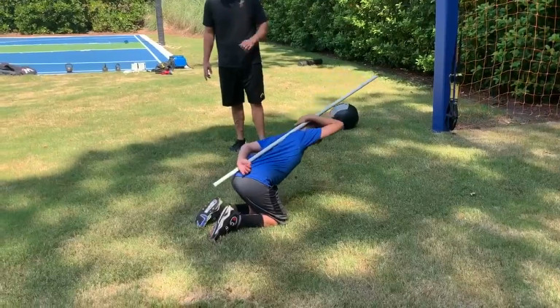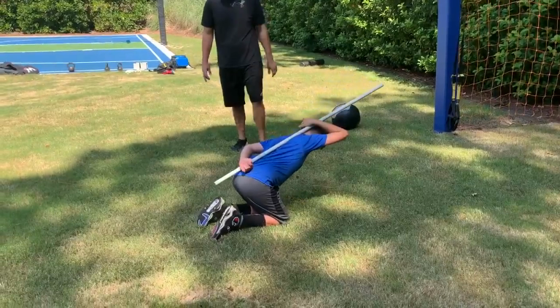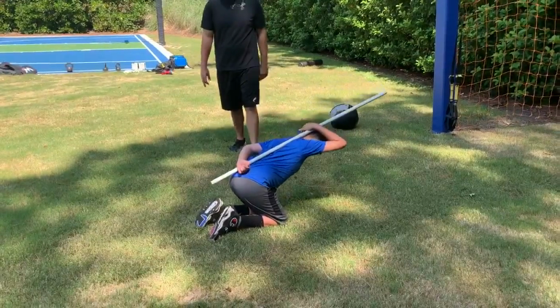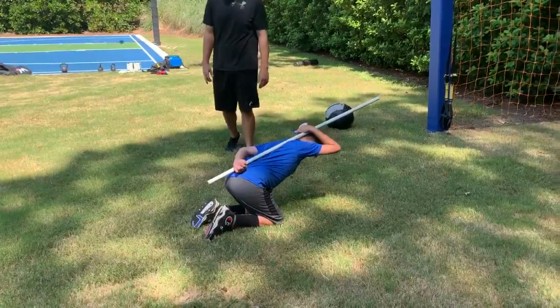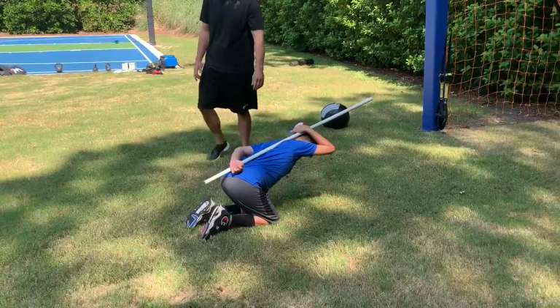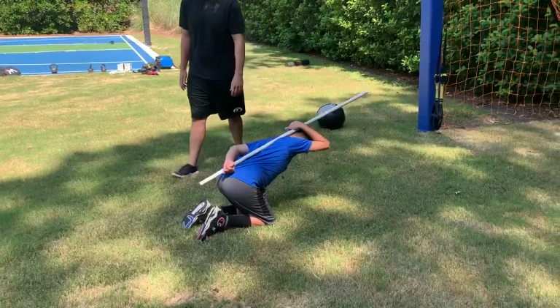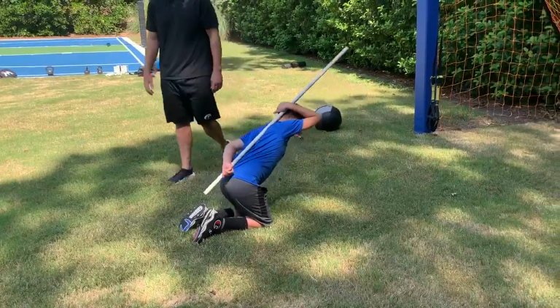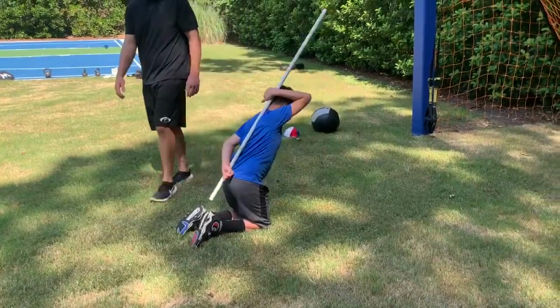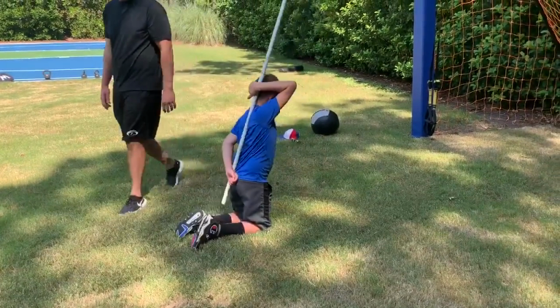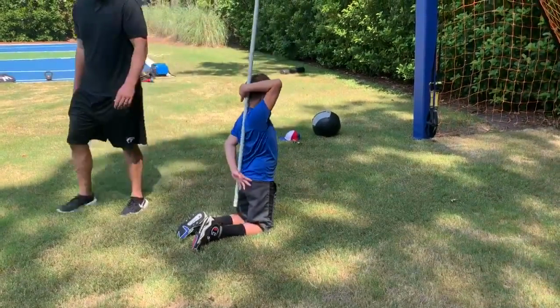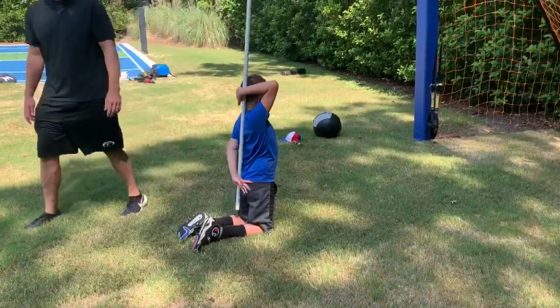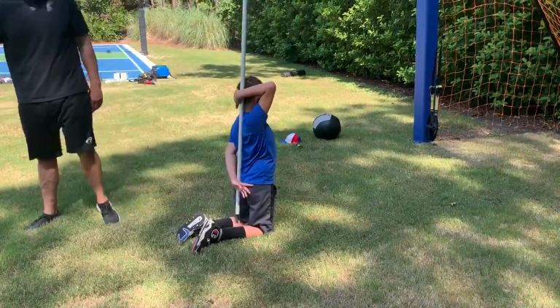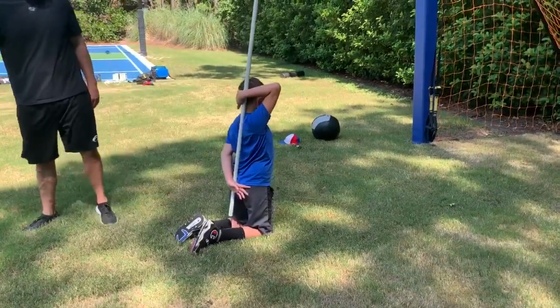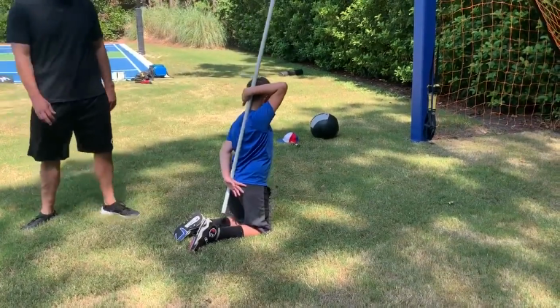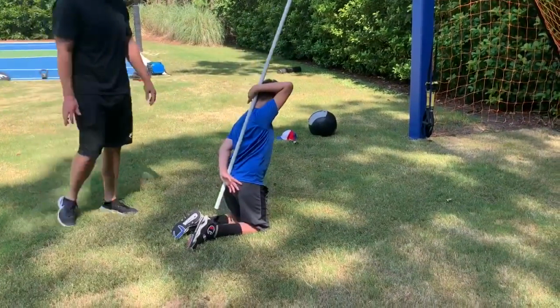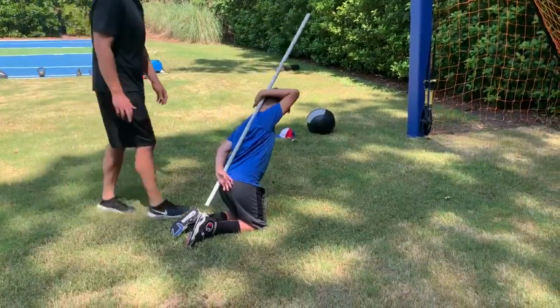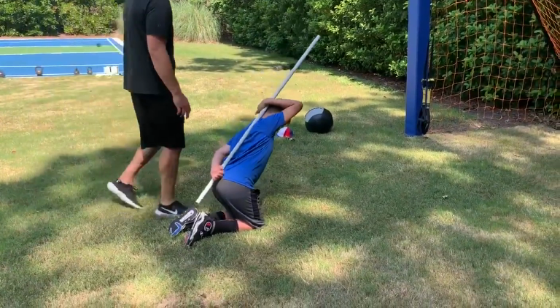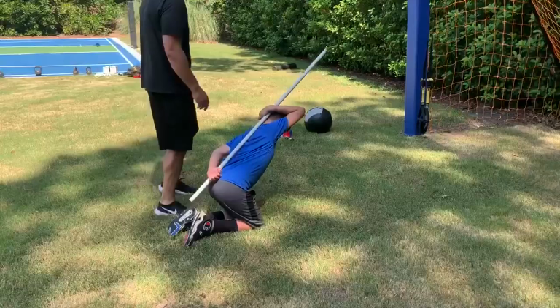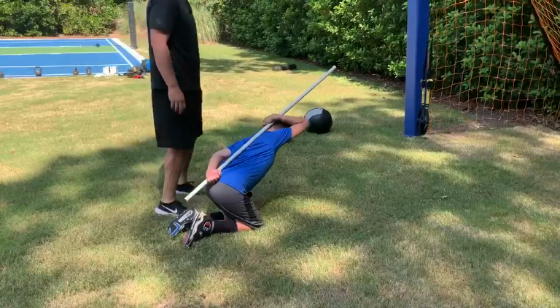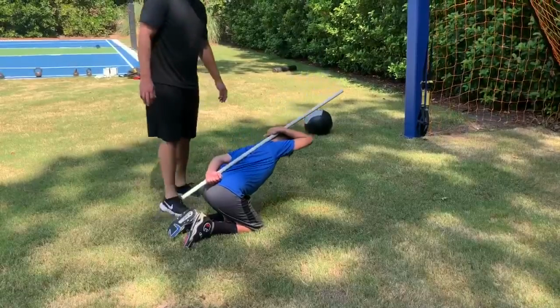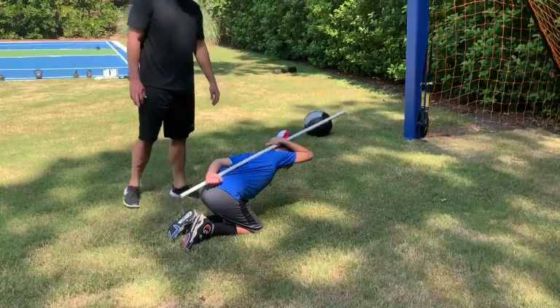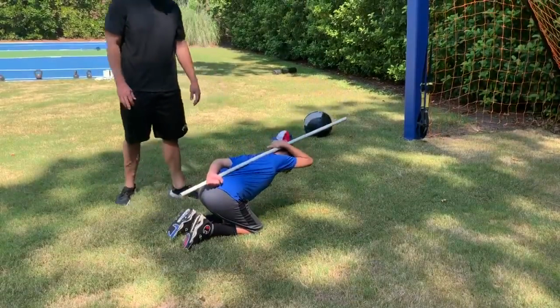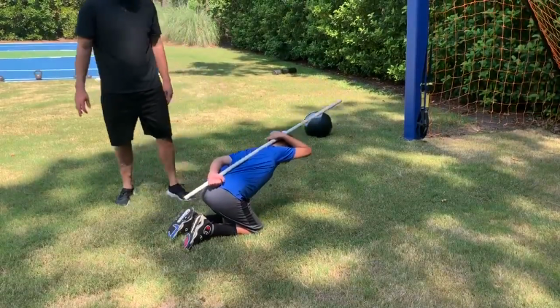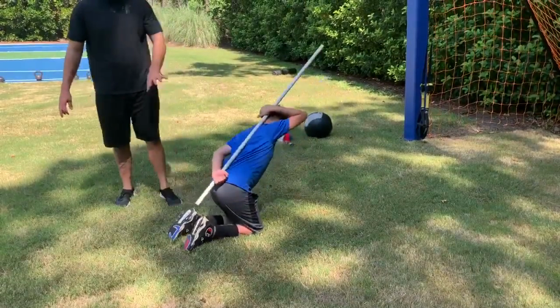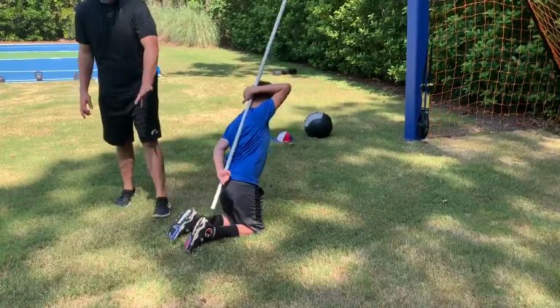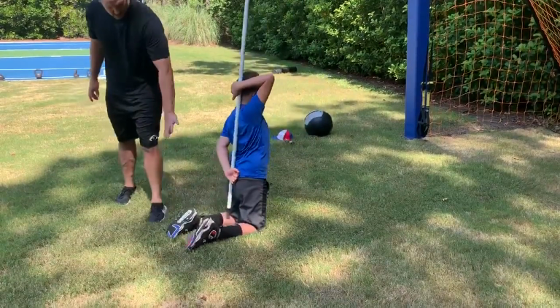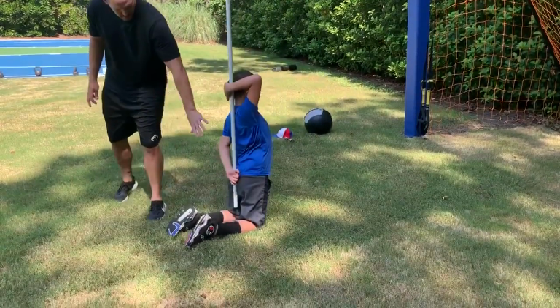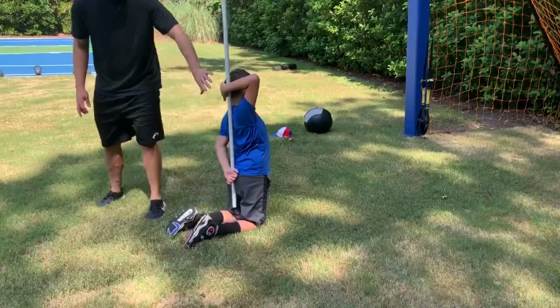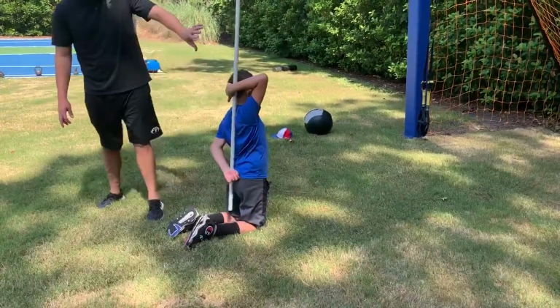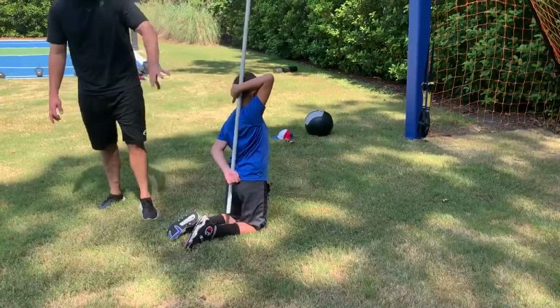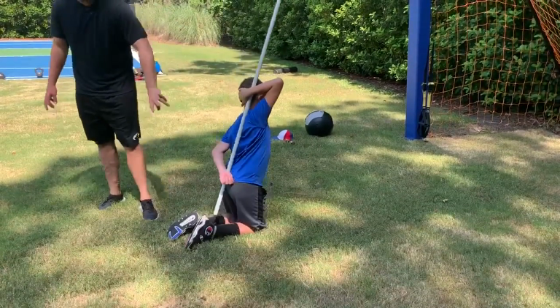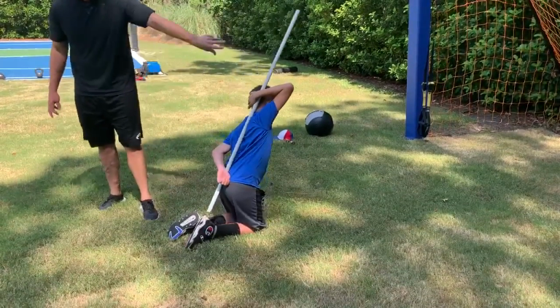Good. After that one, two more. Maintain those three points. So that's giving him some feedback.